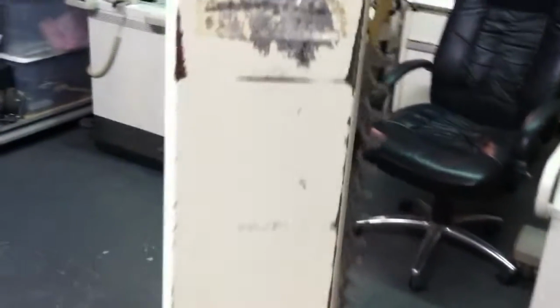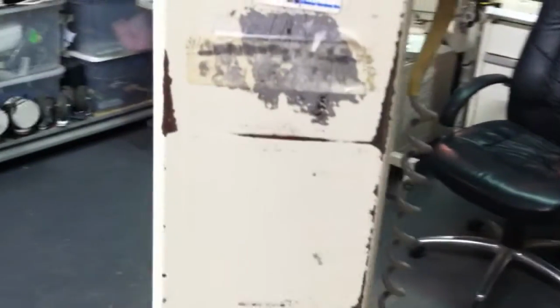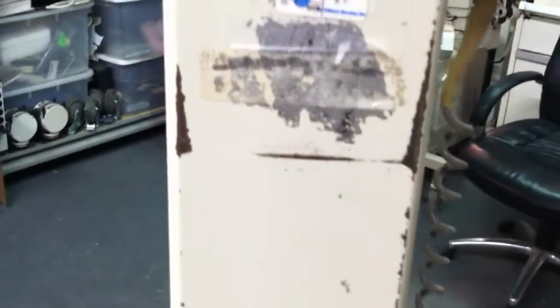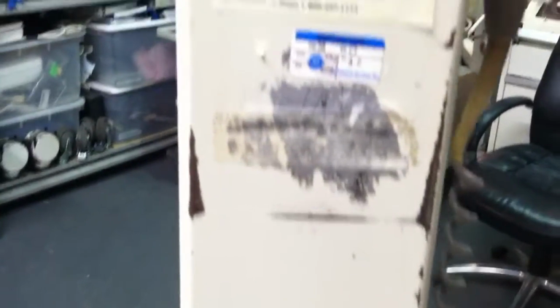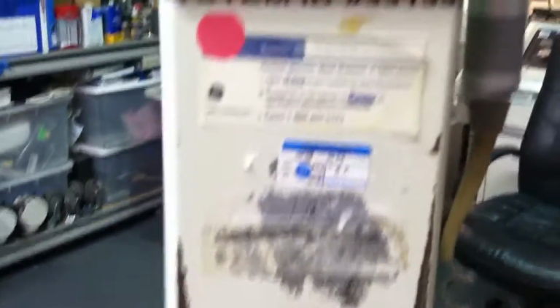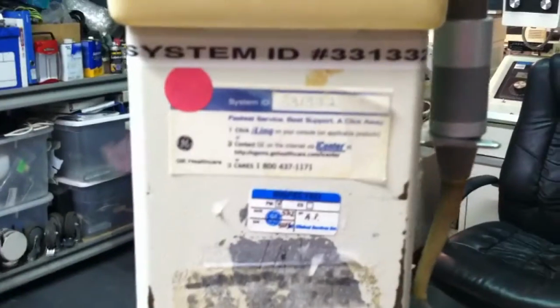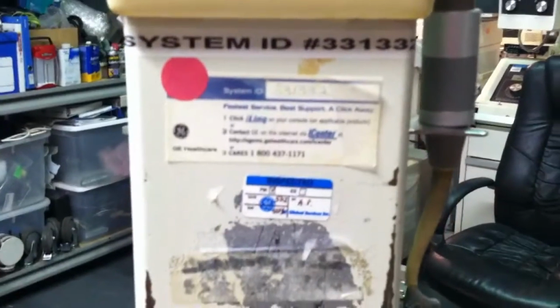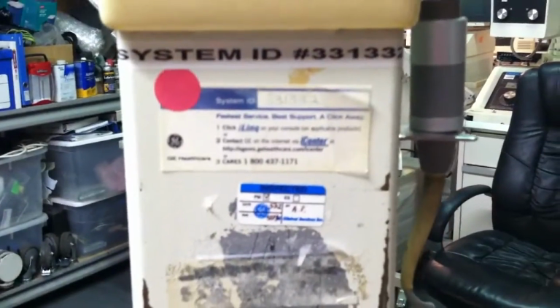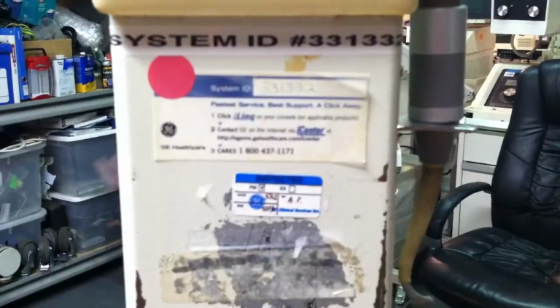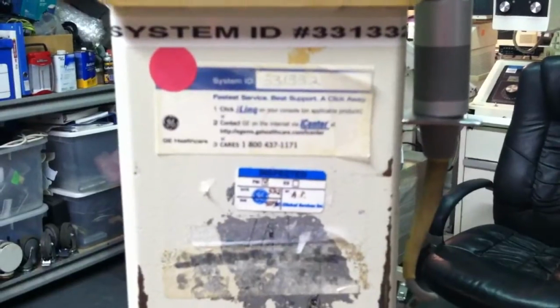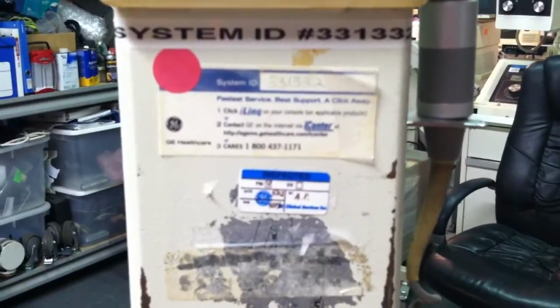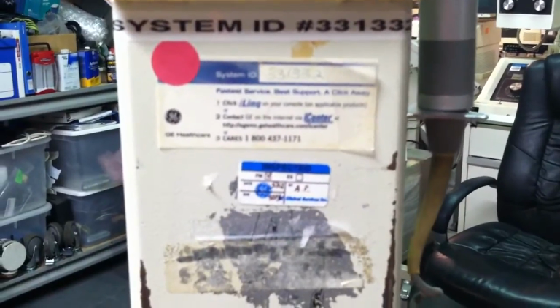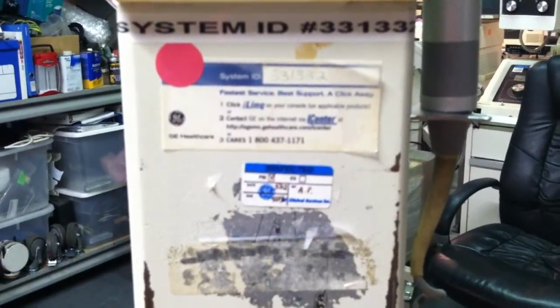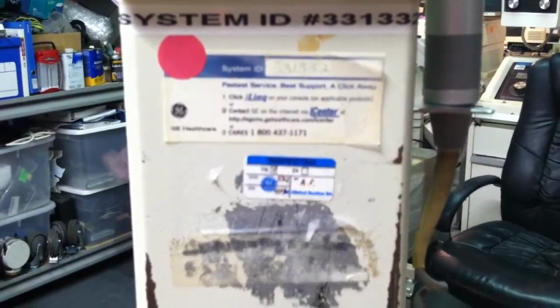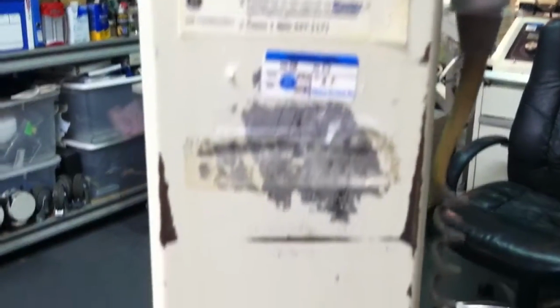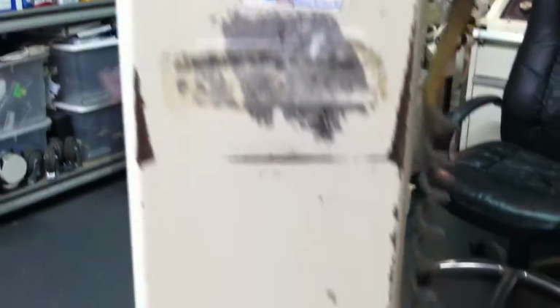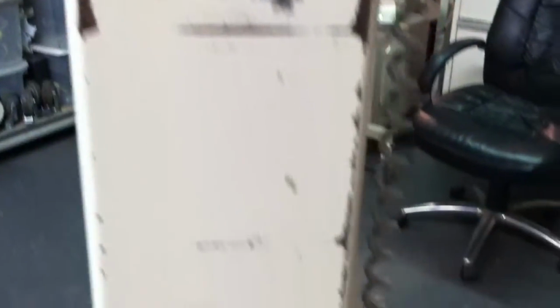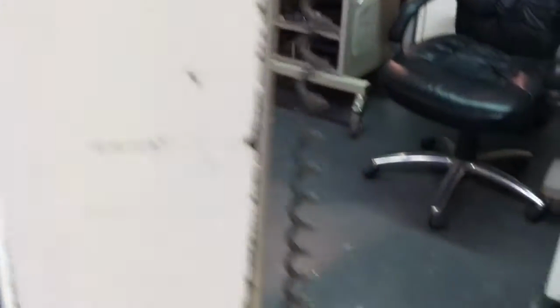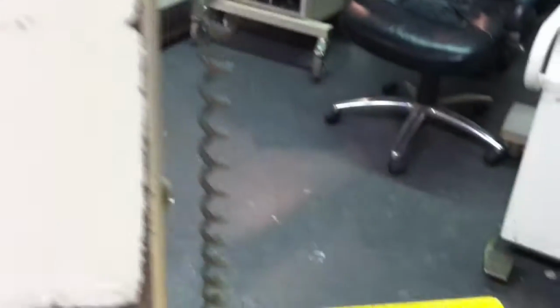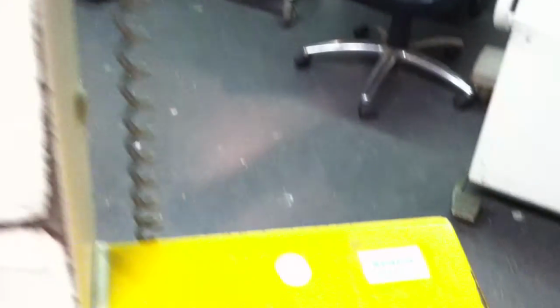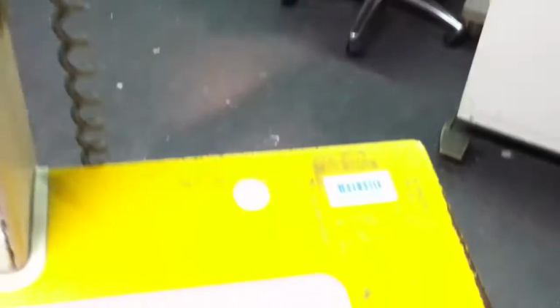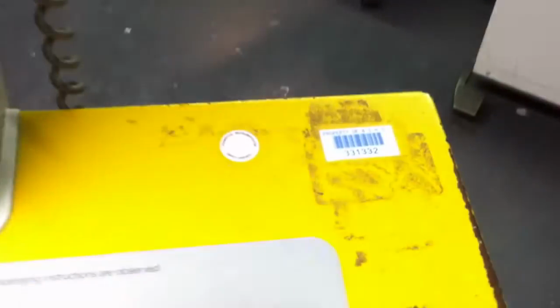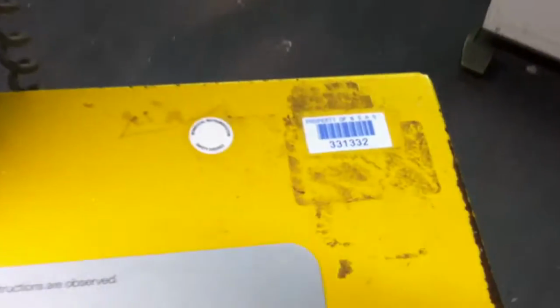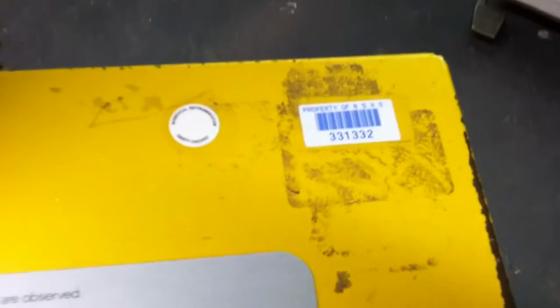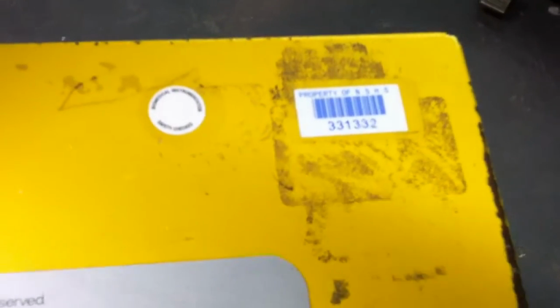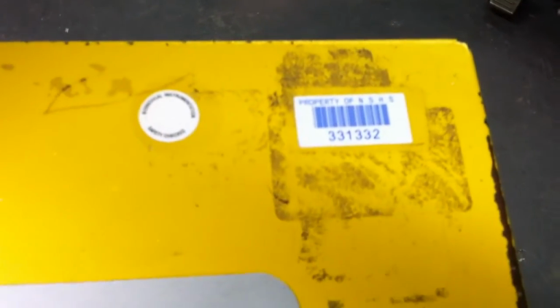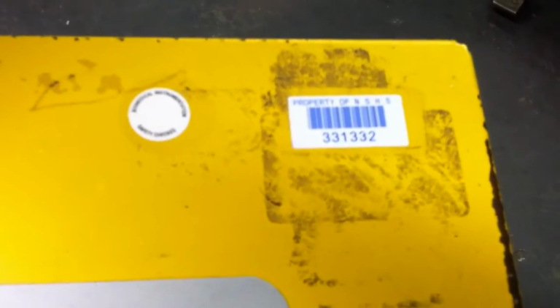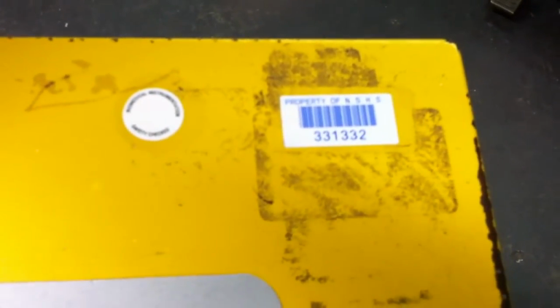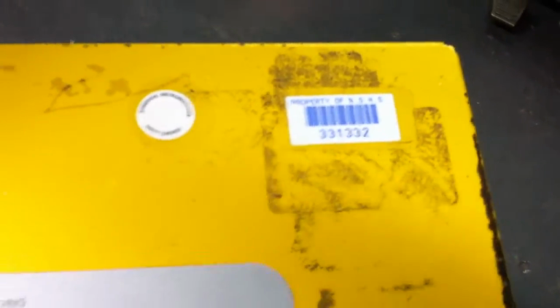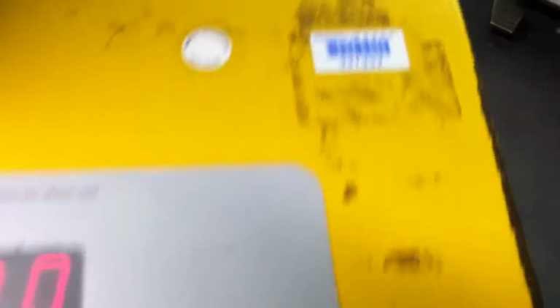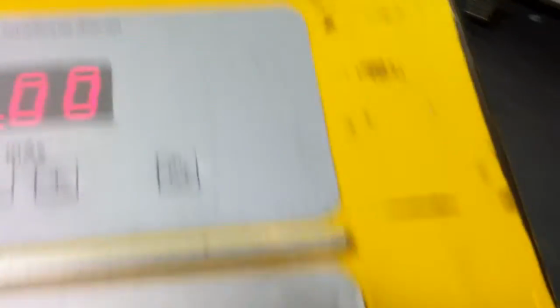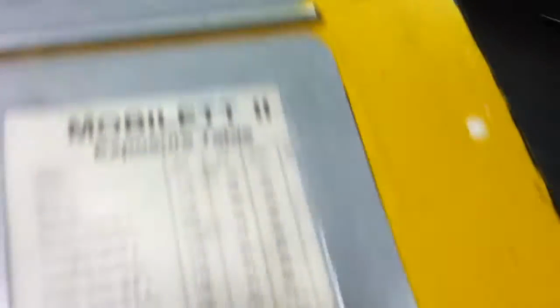This is the system ID — this is where the machine came from. From a hospital, far from us.